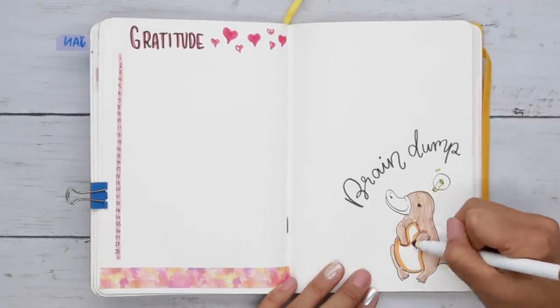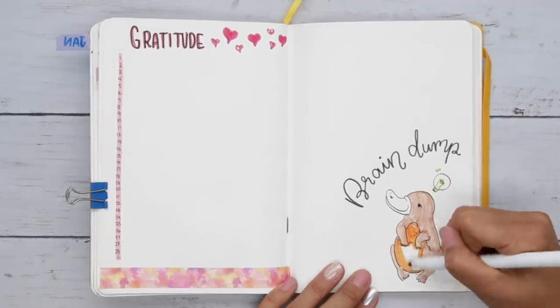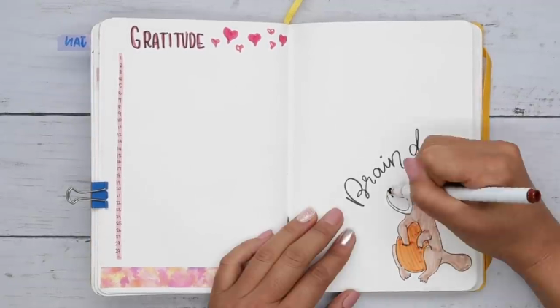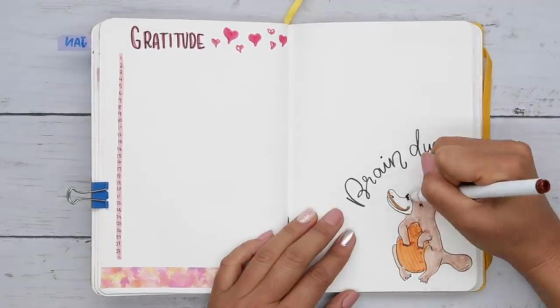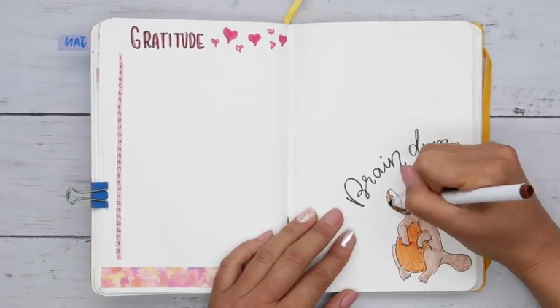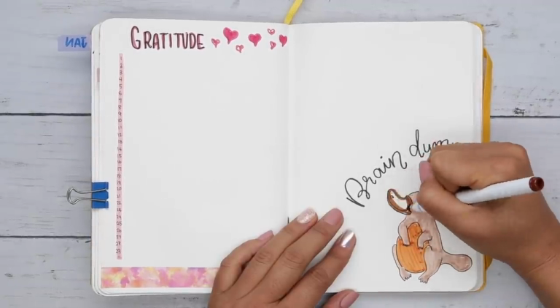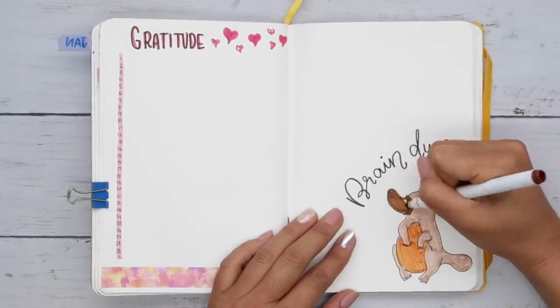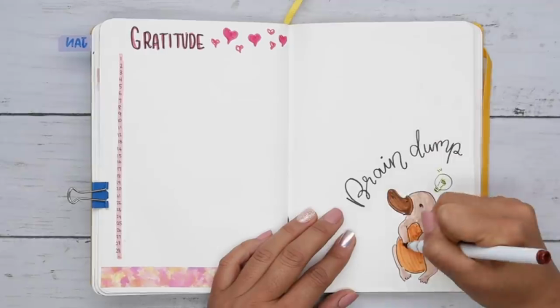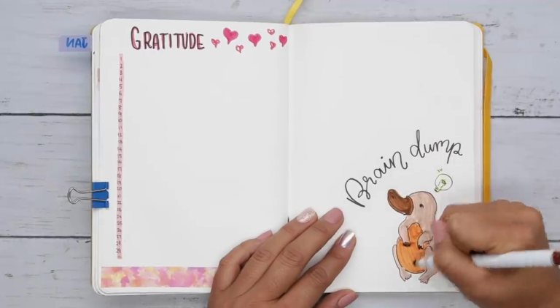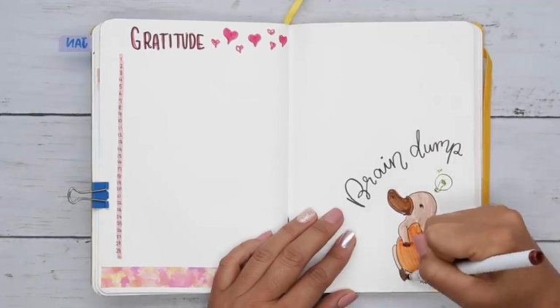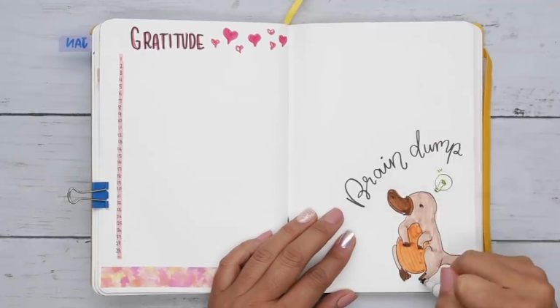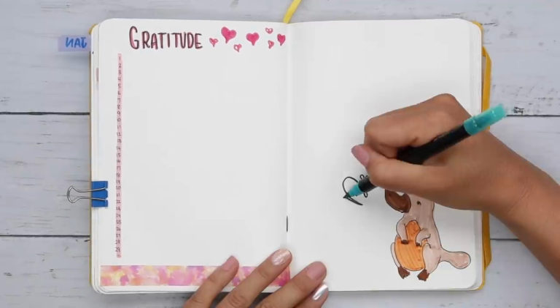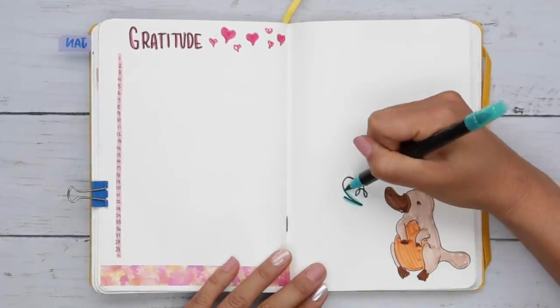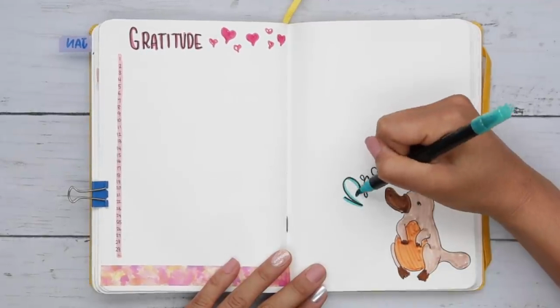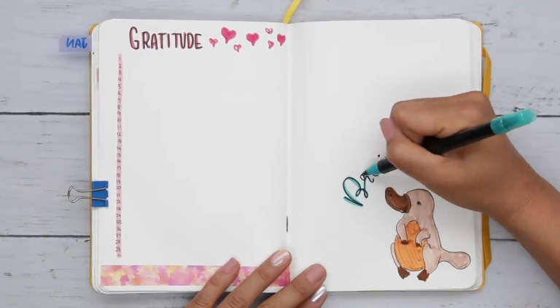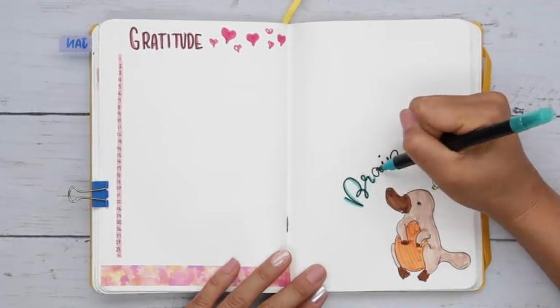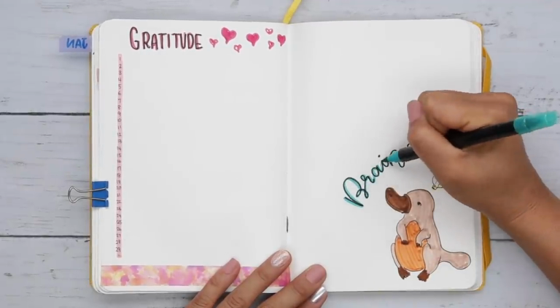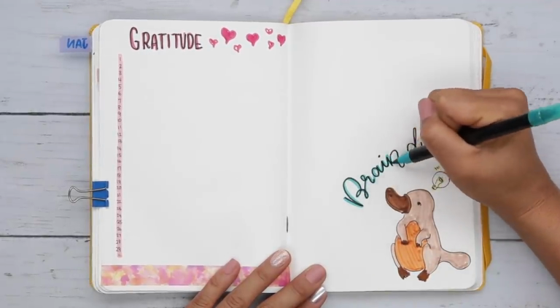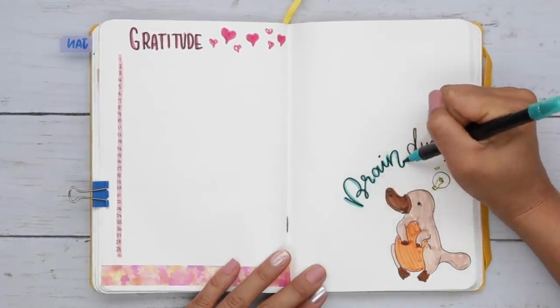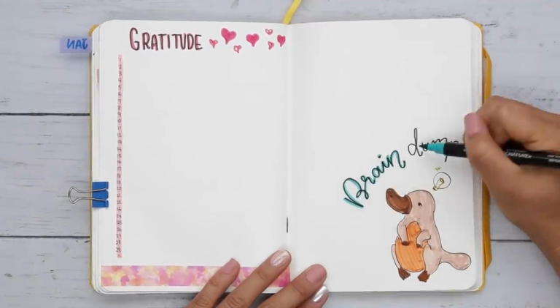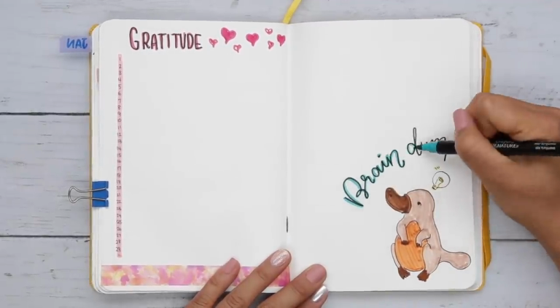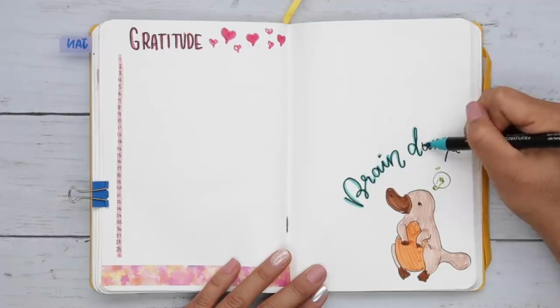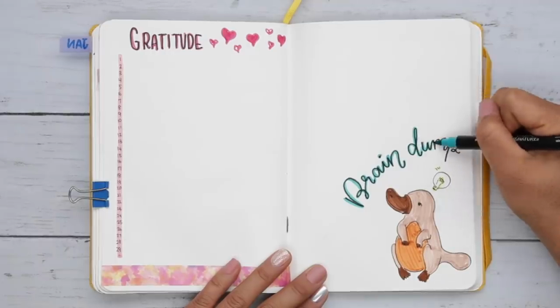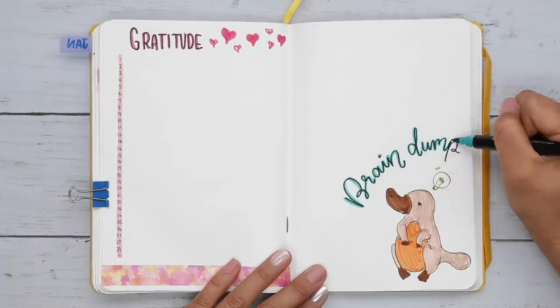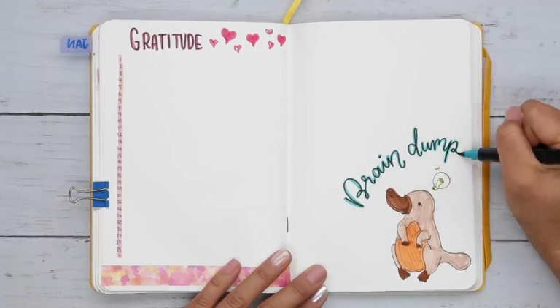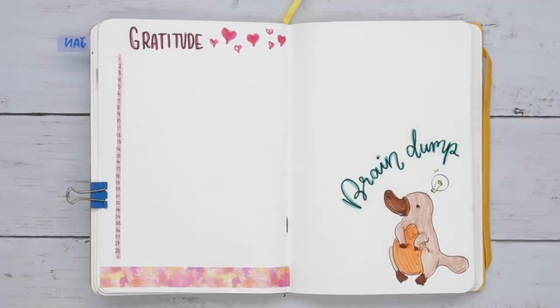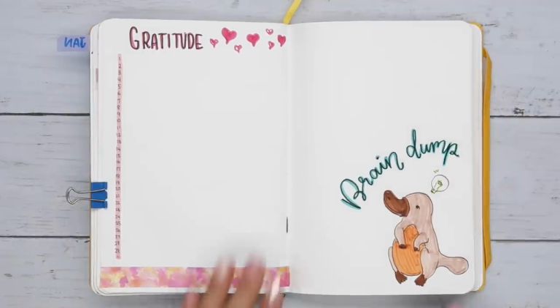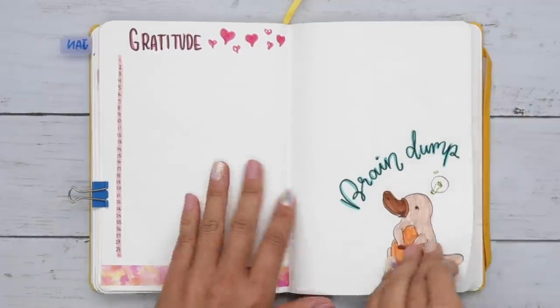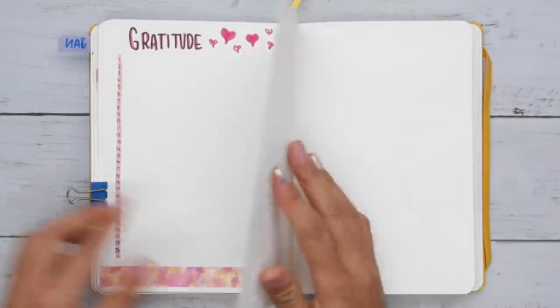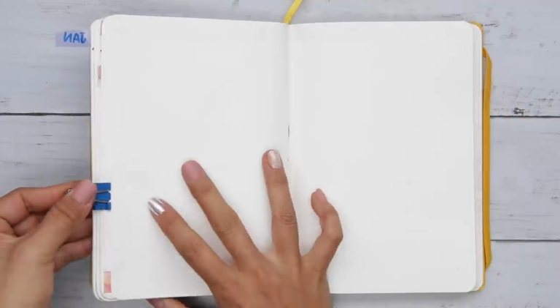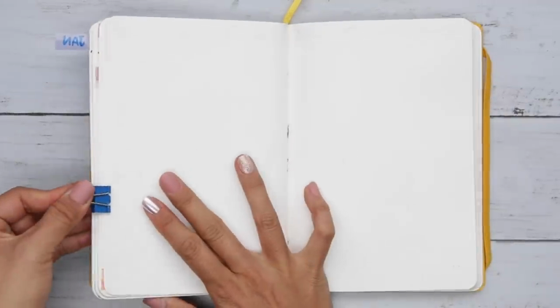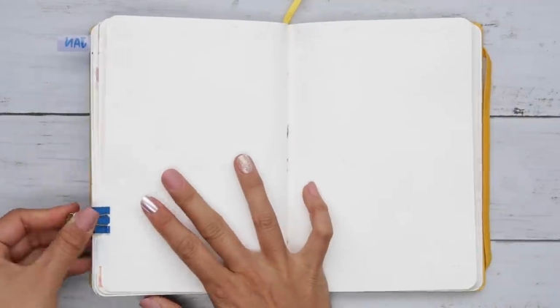Platypus are such interesting fellas. They lay eggs, and their fur is as soft as an otter's. After this video, go check out a baby platypus photo — you won't regret it.